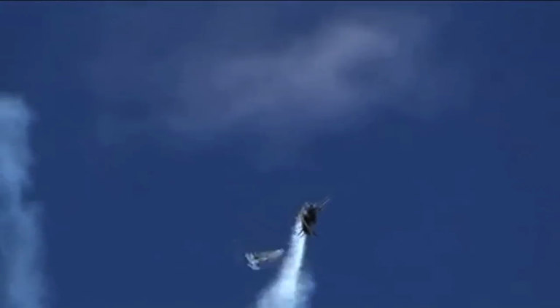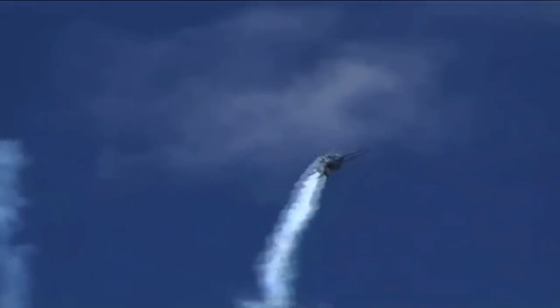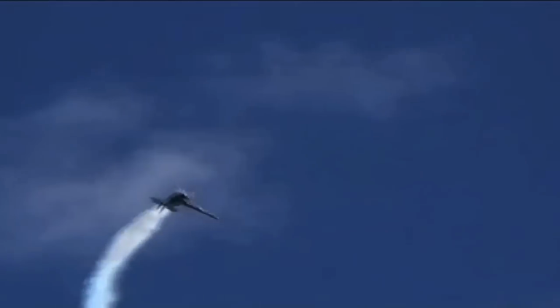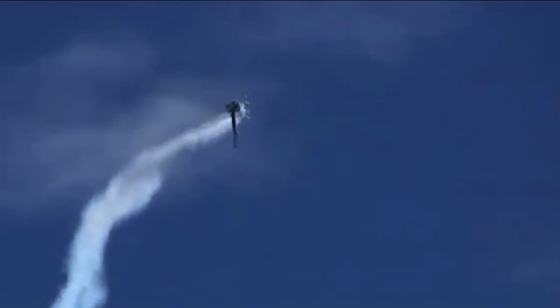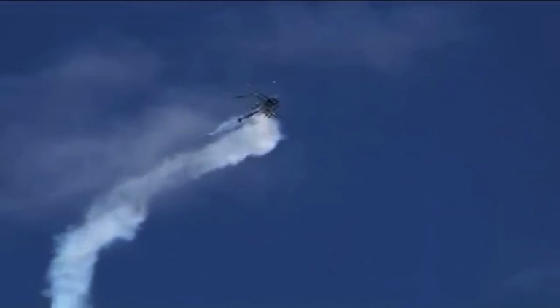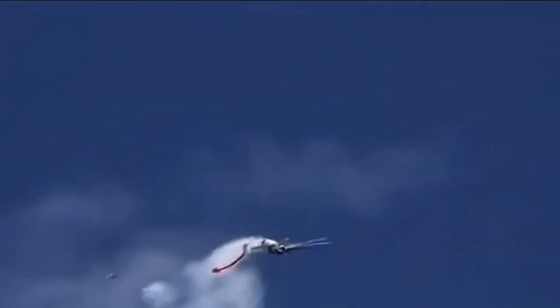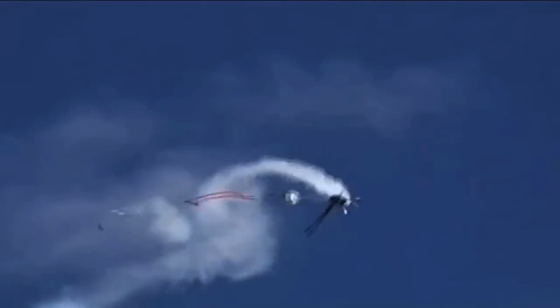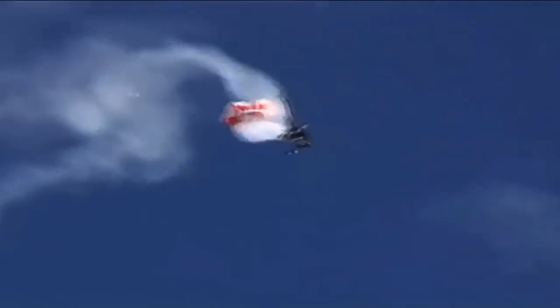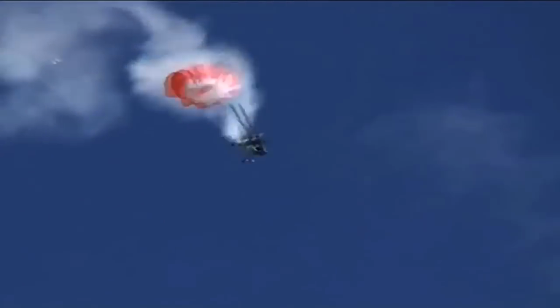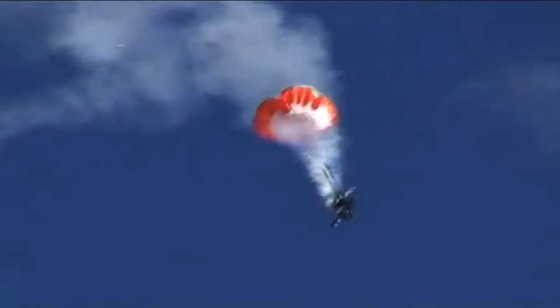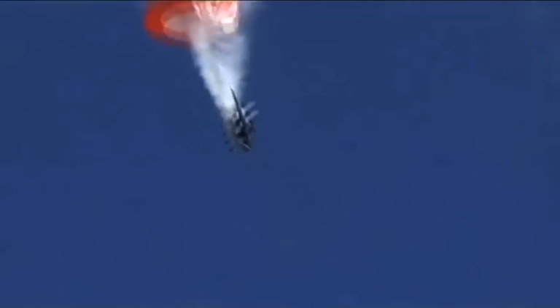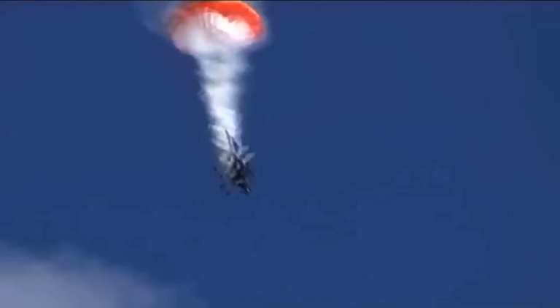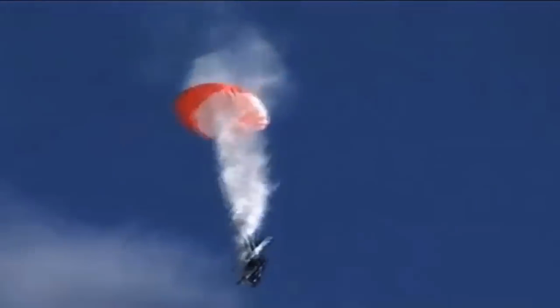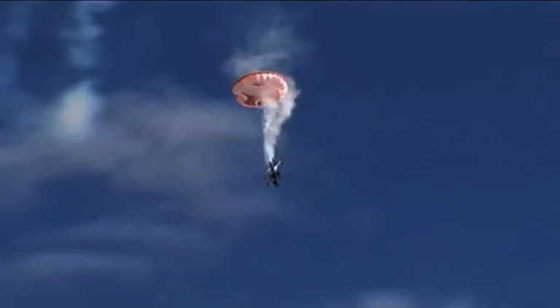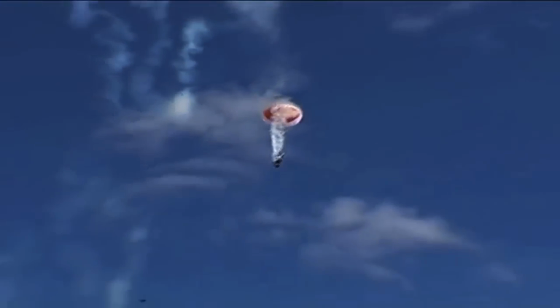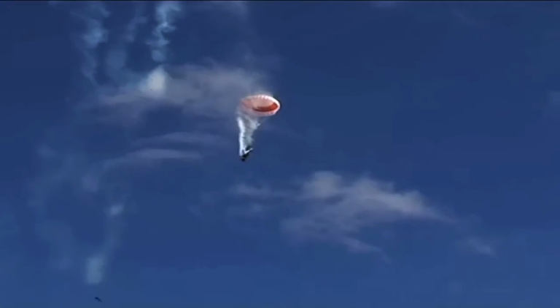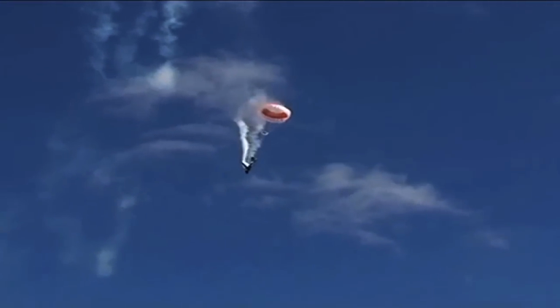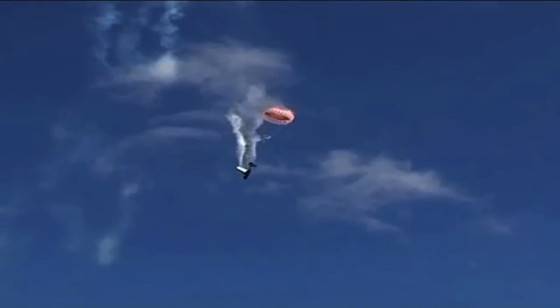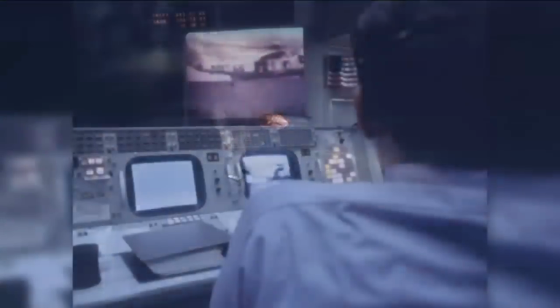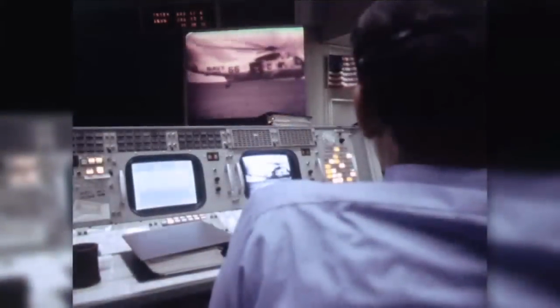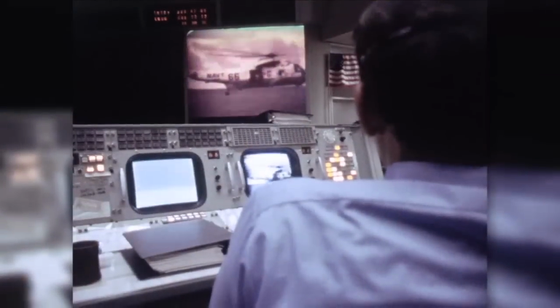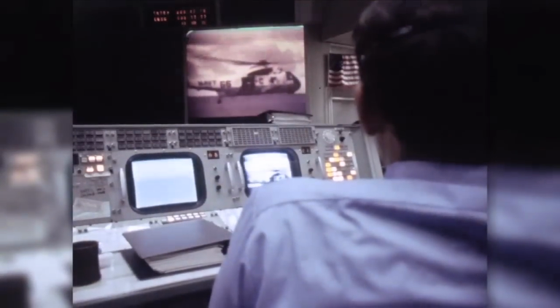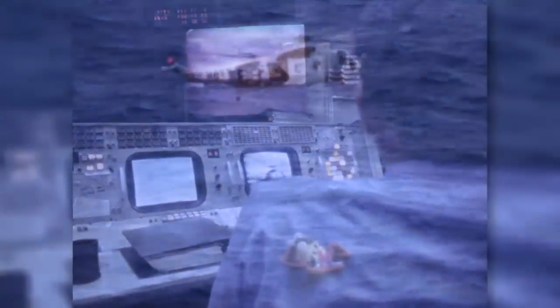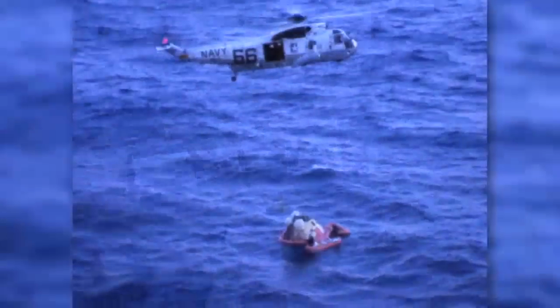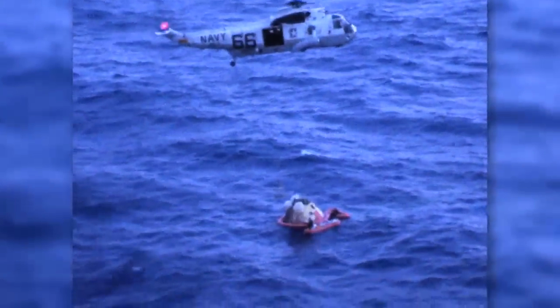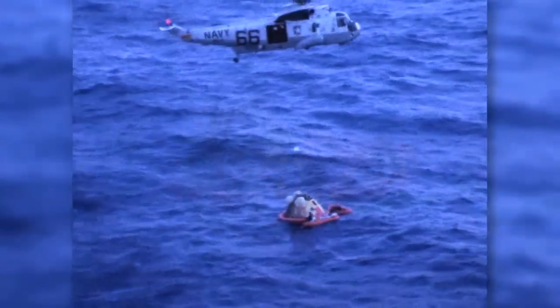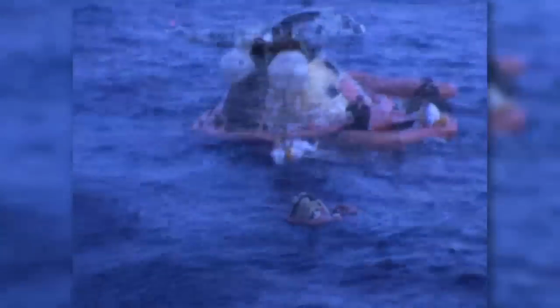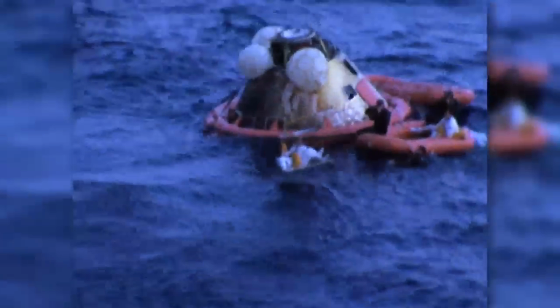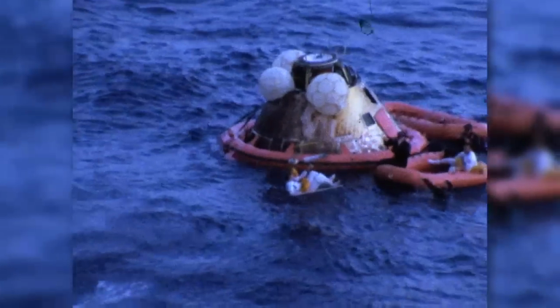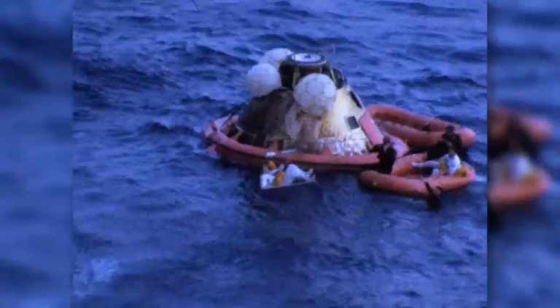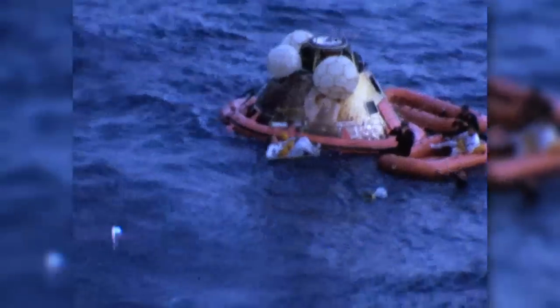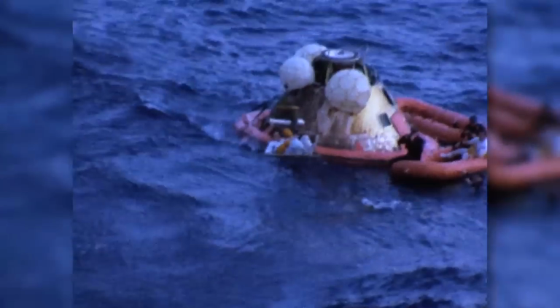NASA-funded research created rocket-powered parachutes that can save entire airplanes, along with their pilots and passengers. A life raft, originally designed for the Apollo missions, has saved hundreds of sailors stranded at sea.